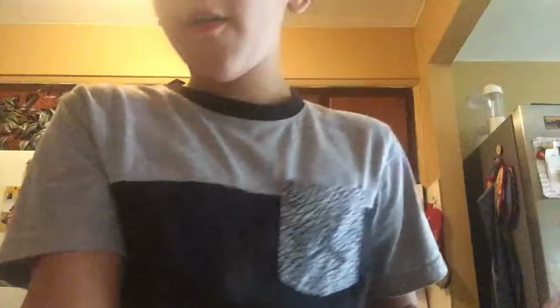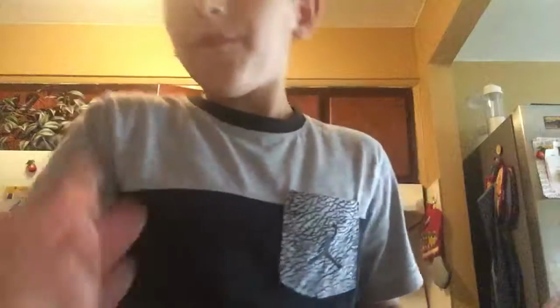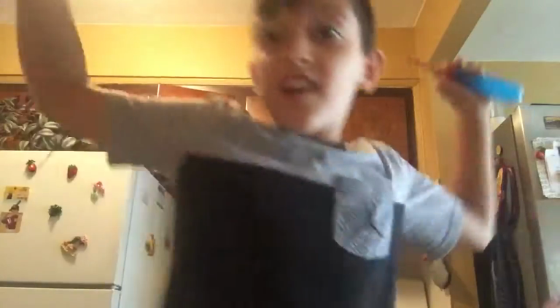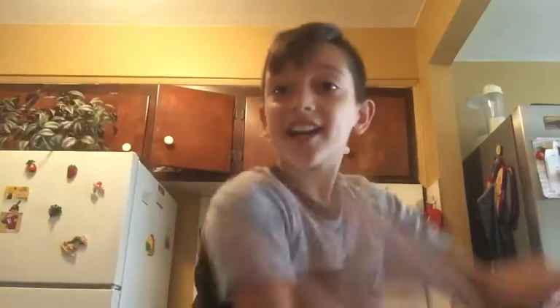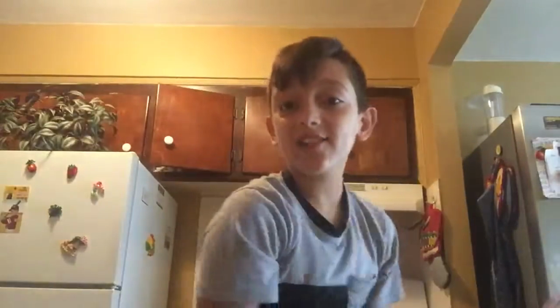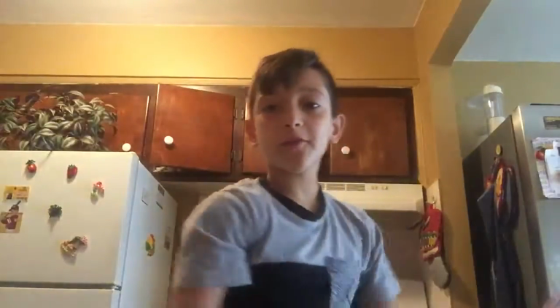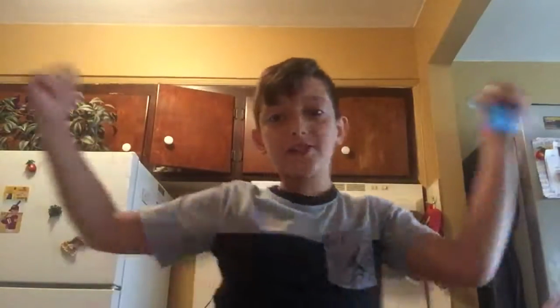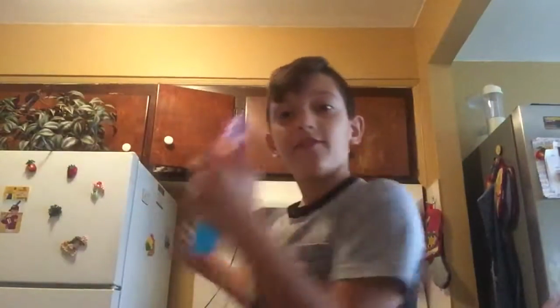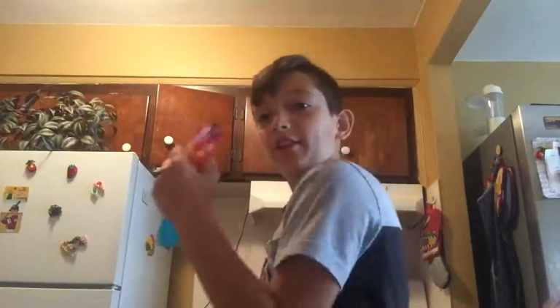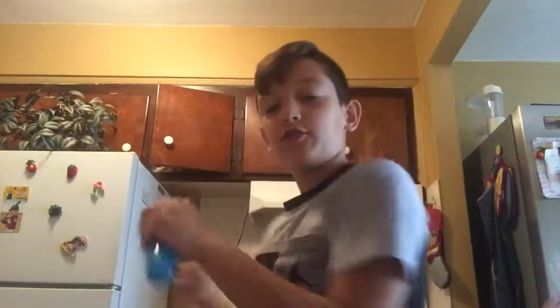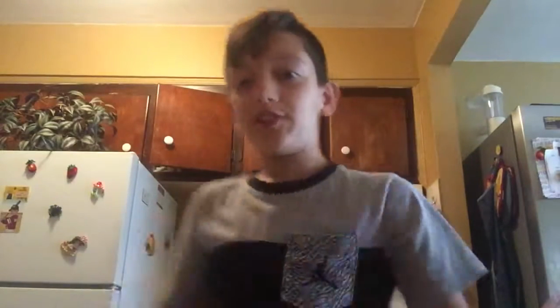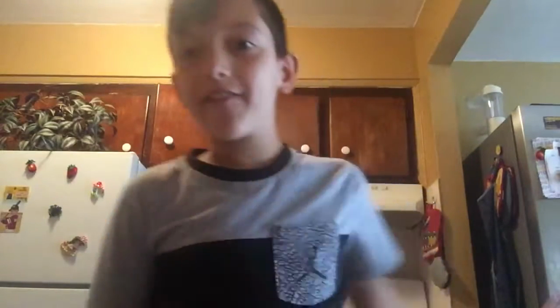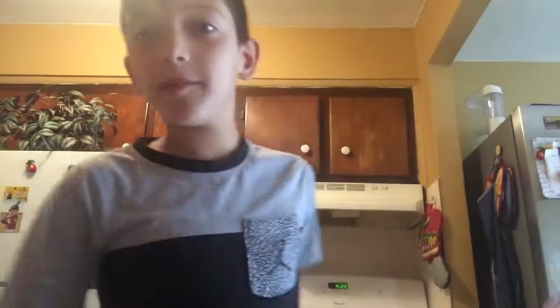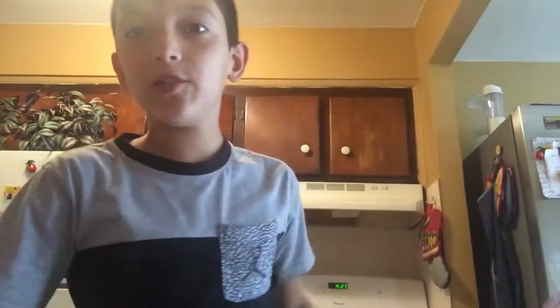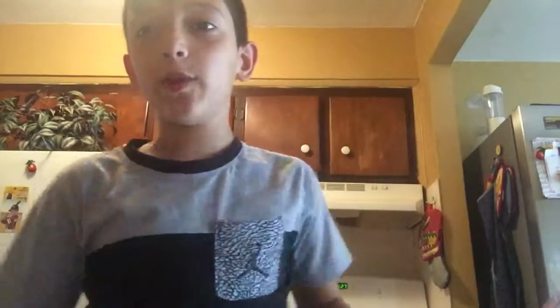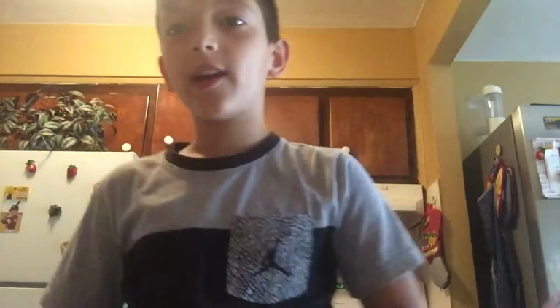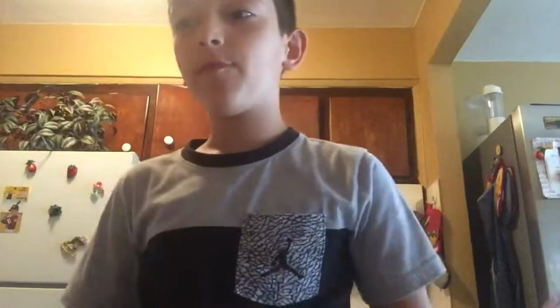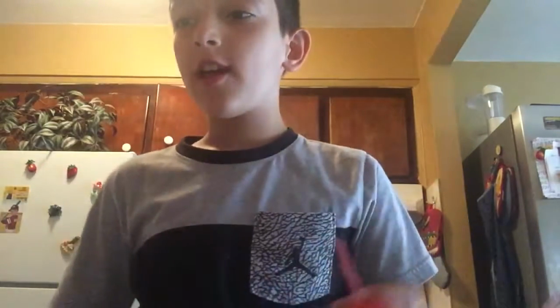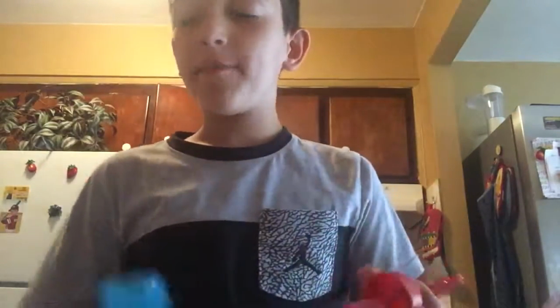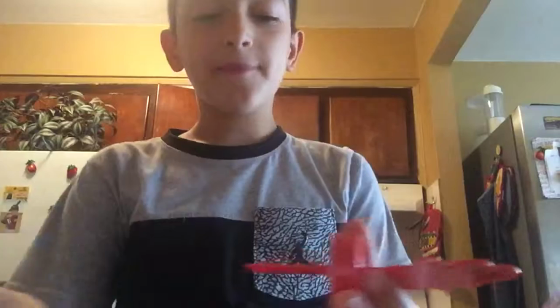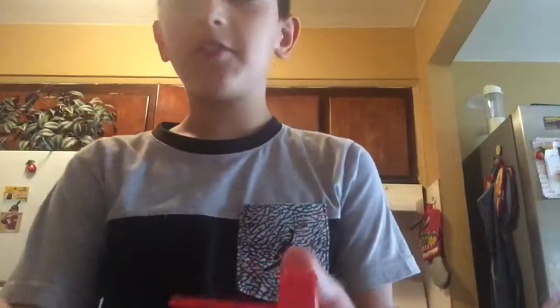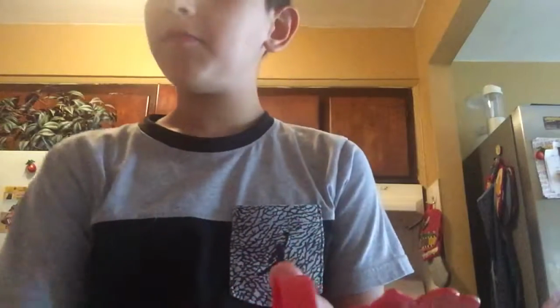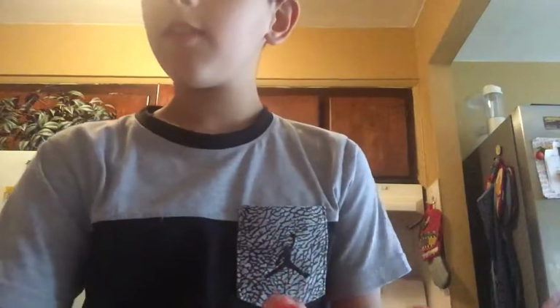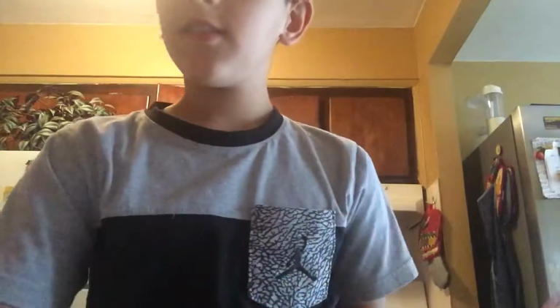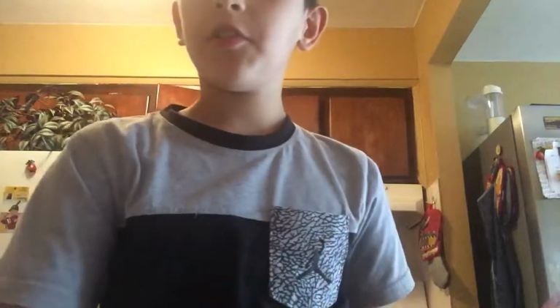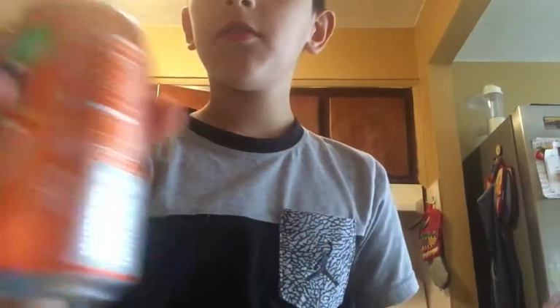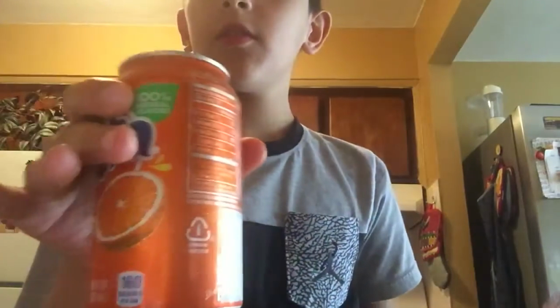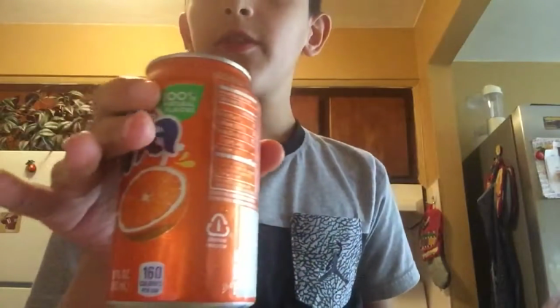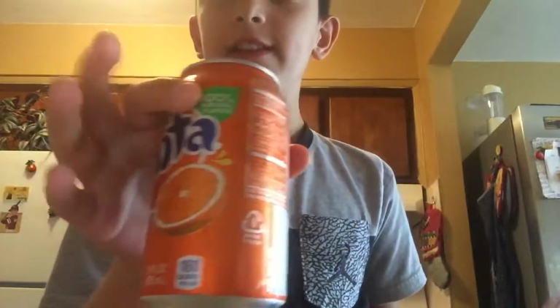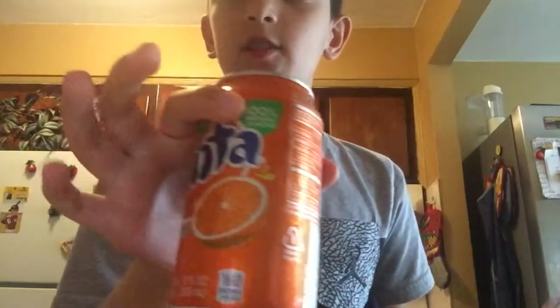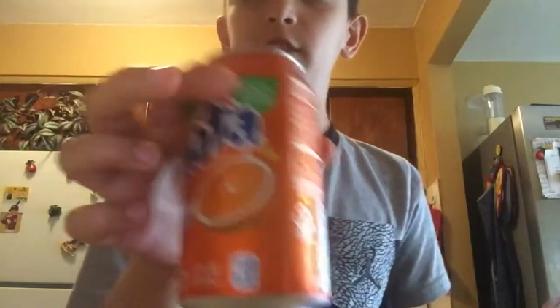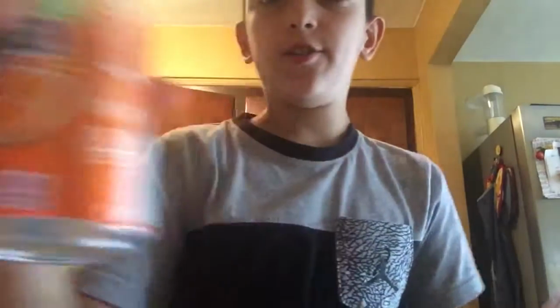Hey guys, welcome back to a little video. So today I'm going to be doing a popsicle filled with Phantom Orange.